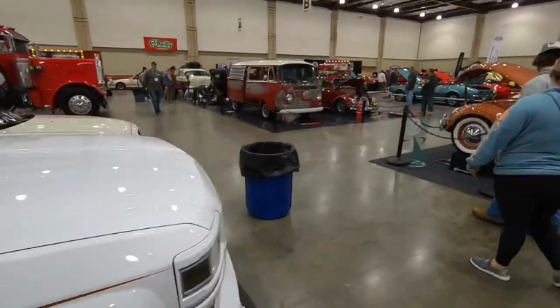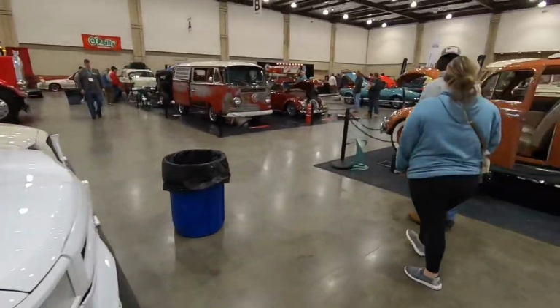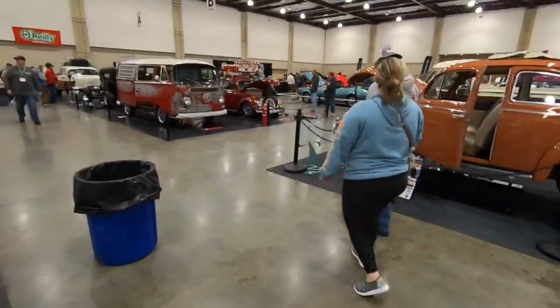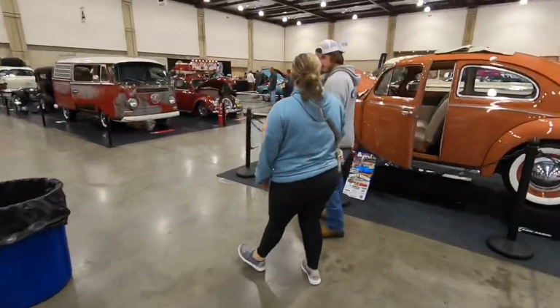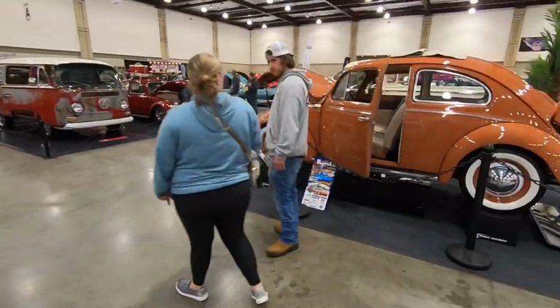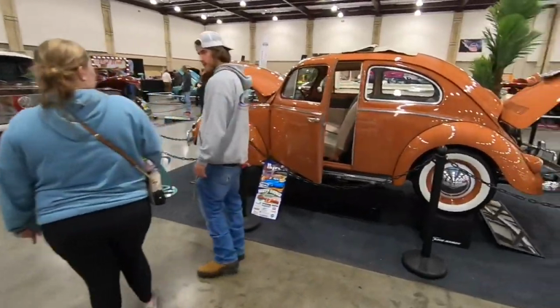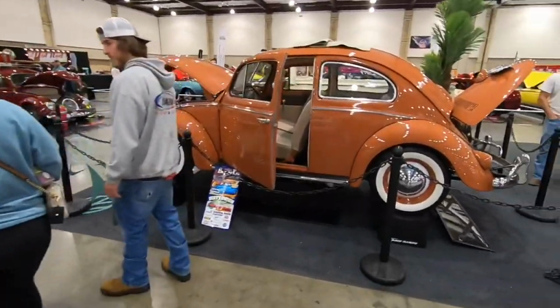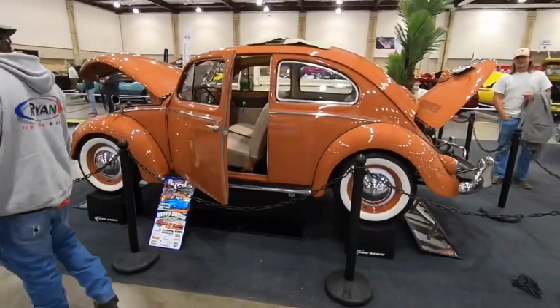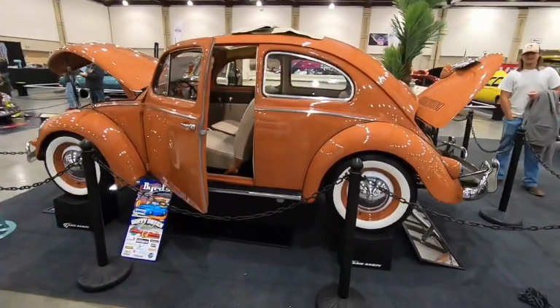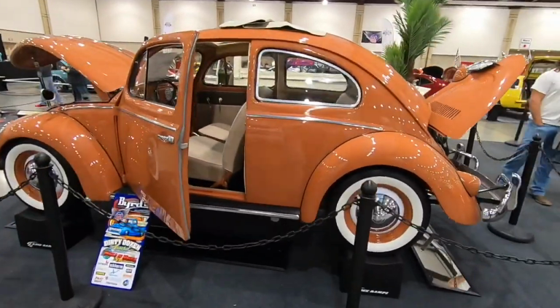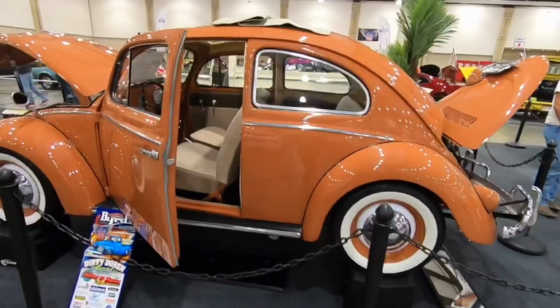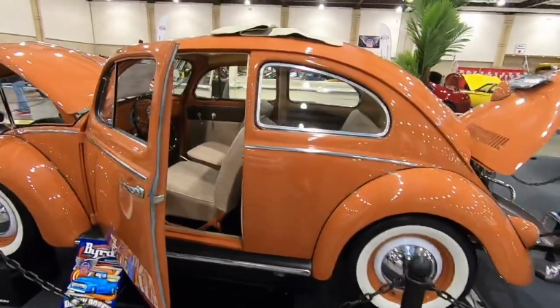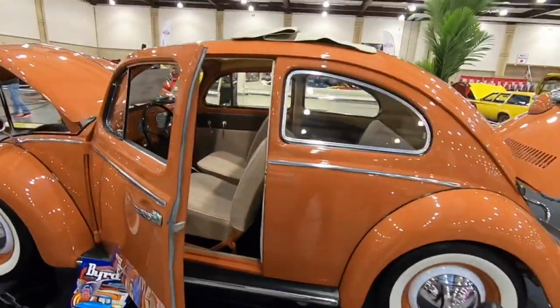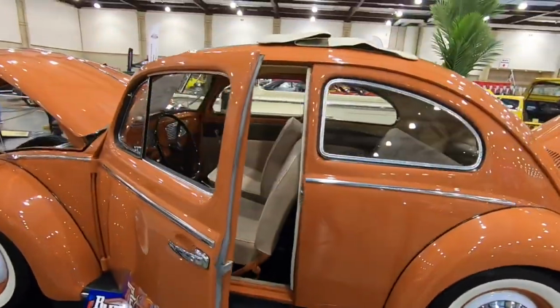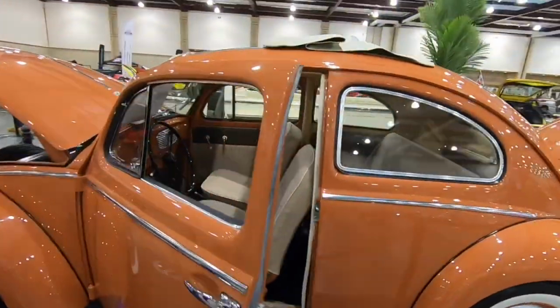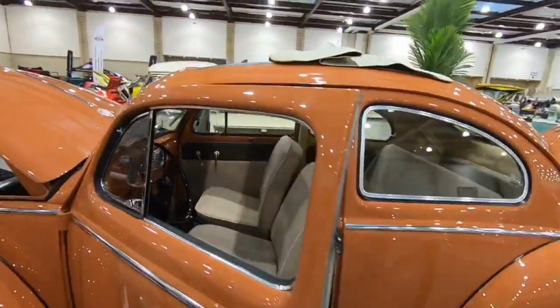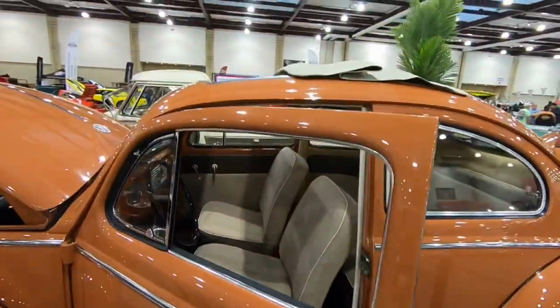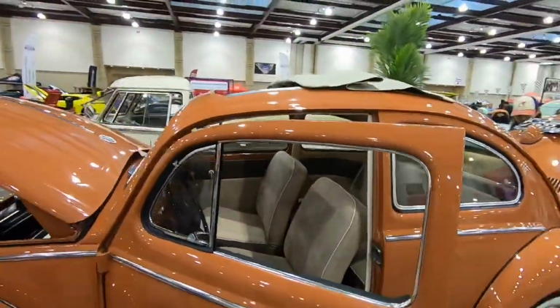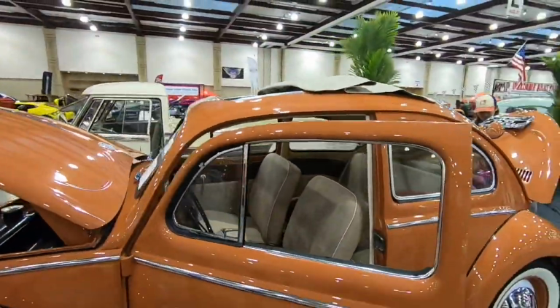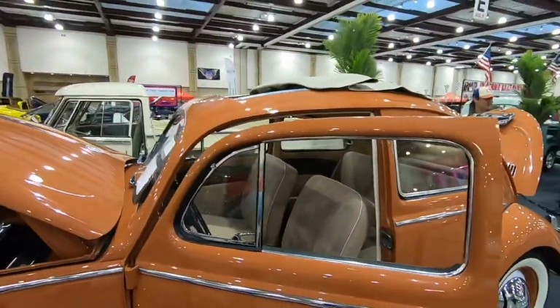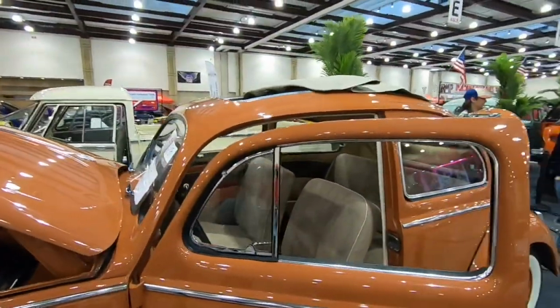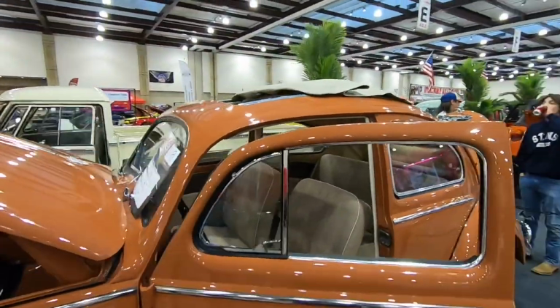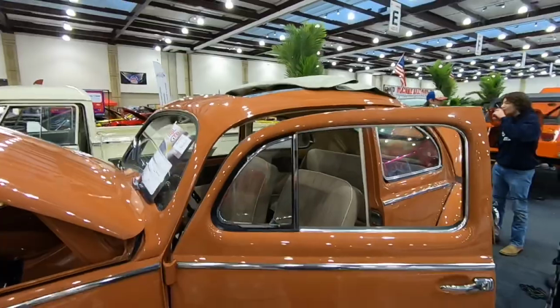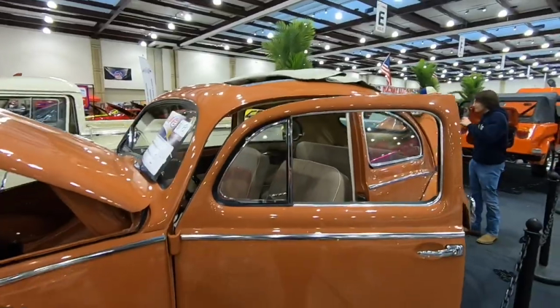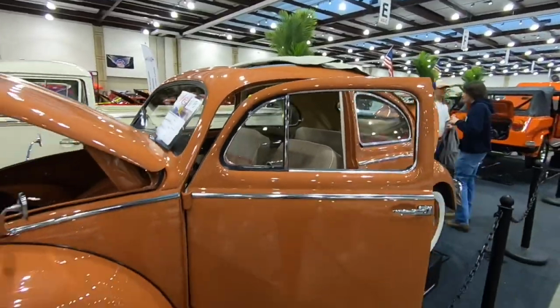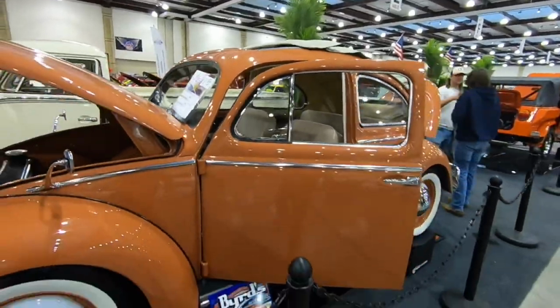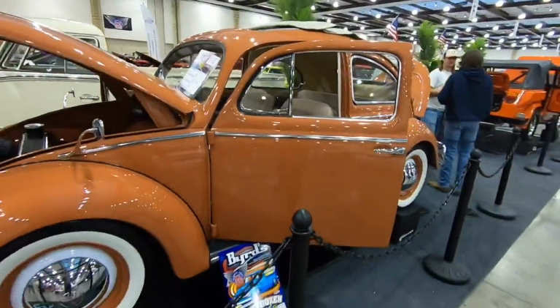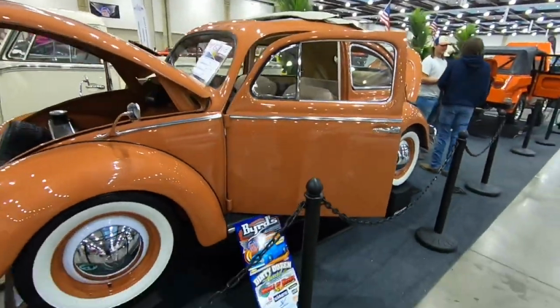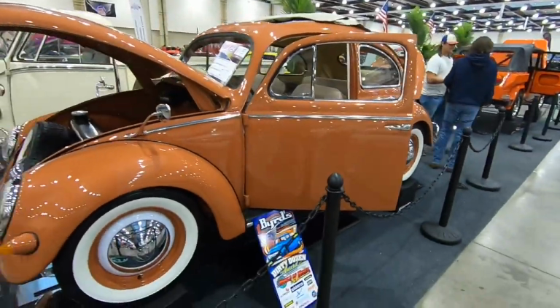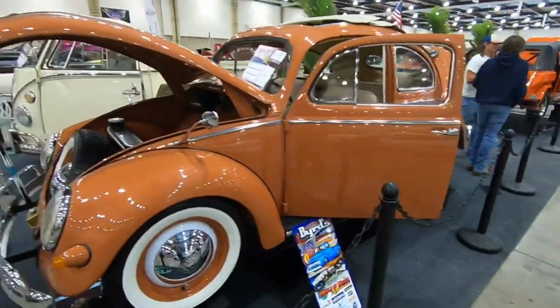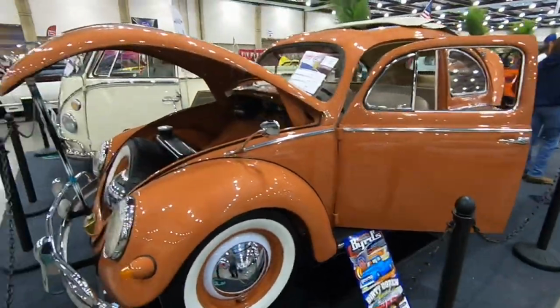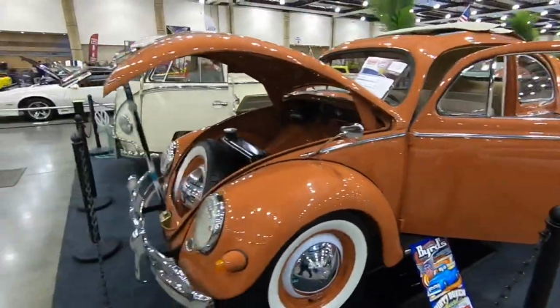Here is another Volkswagen Bug — really cool feature on this one is the ragtop that folds back. Otherwise it's pretty stock looking.